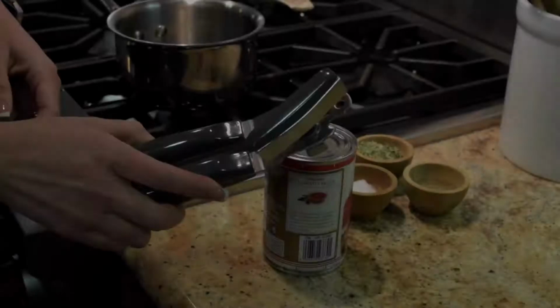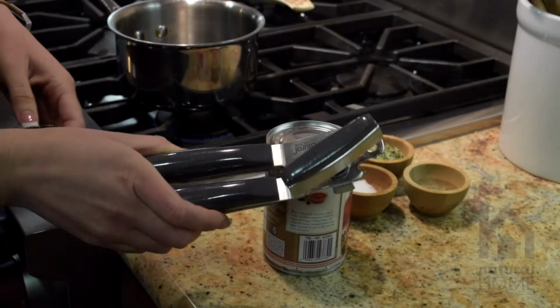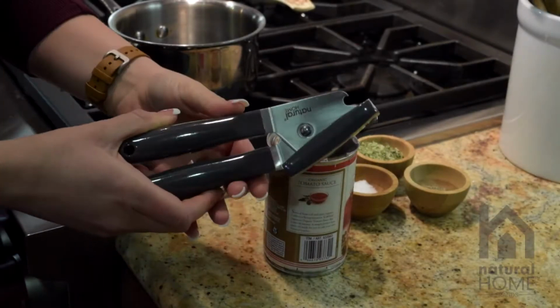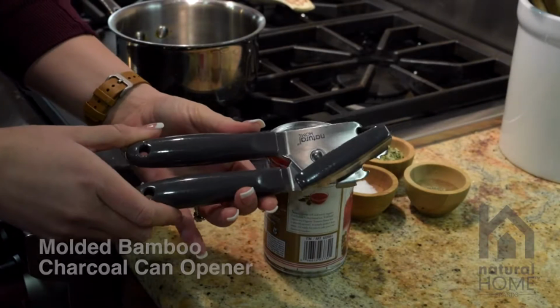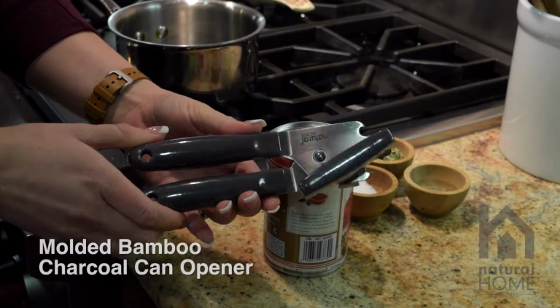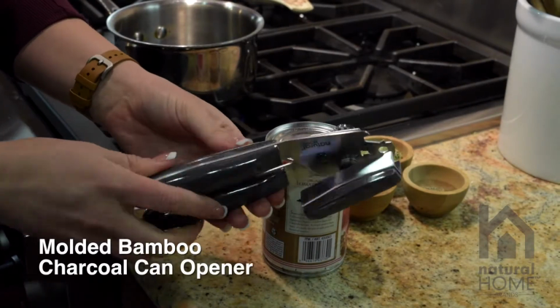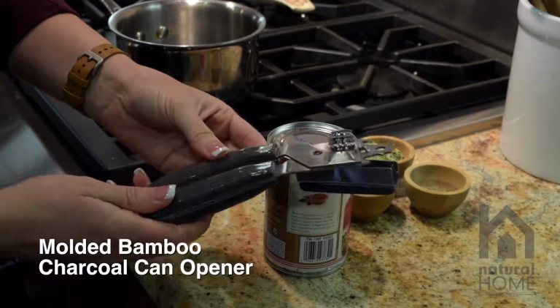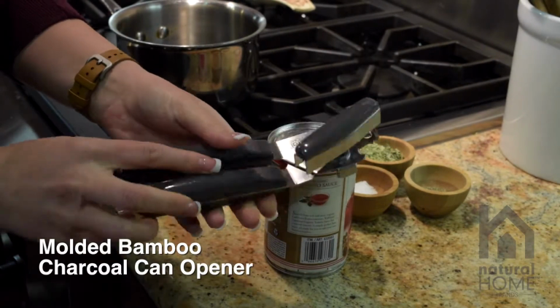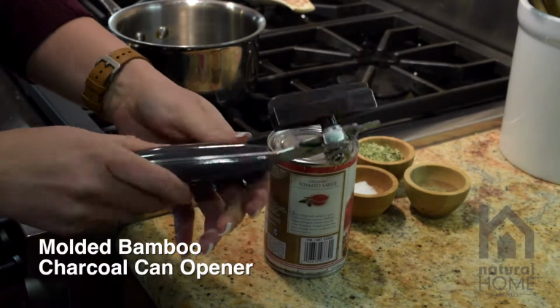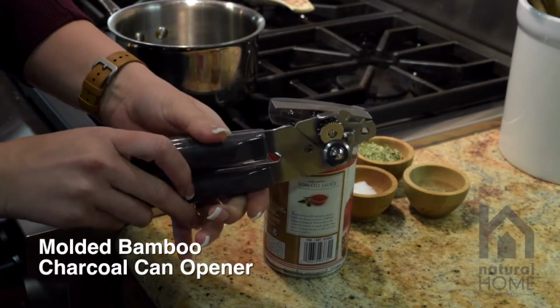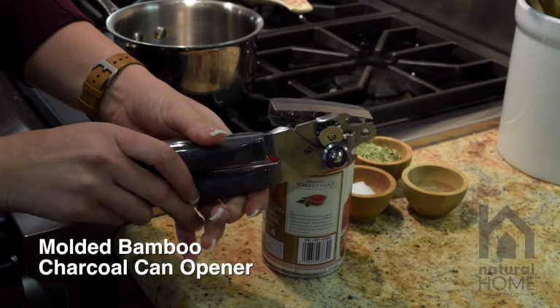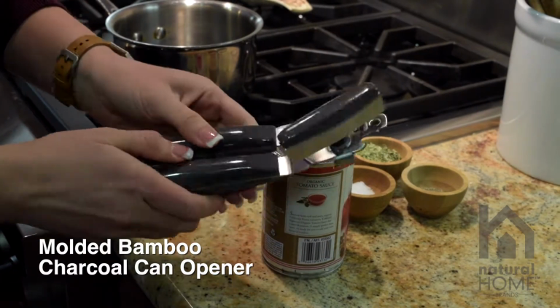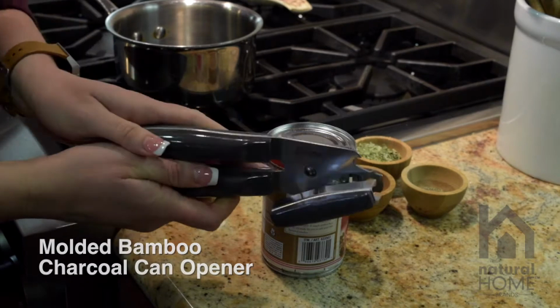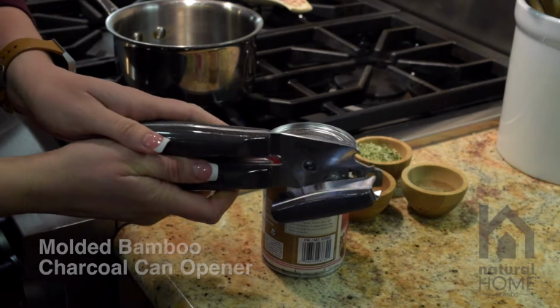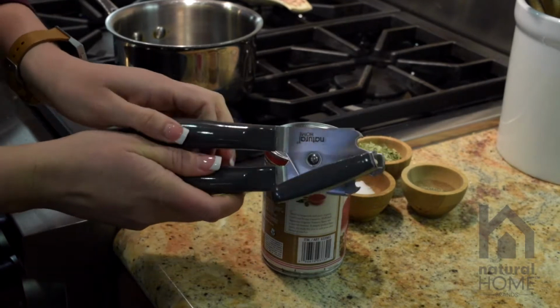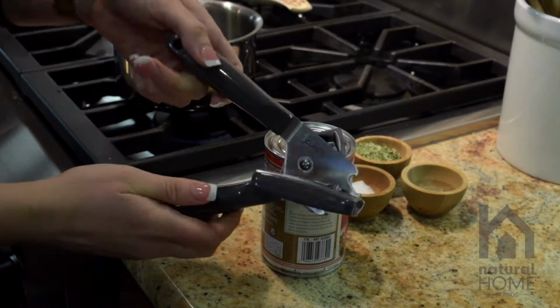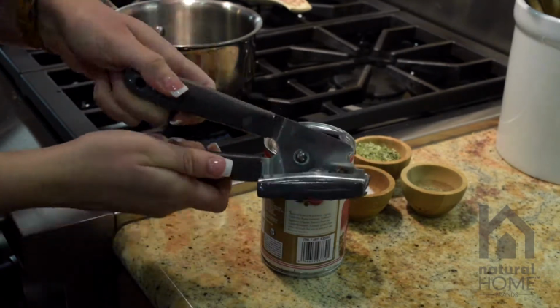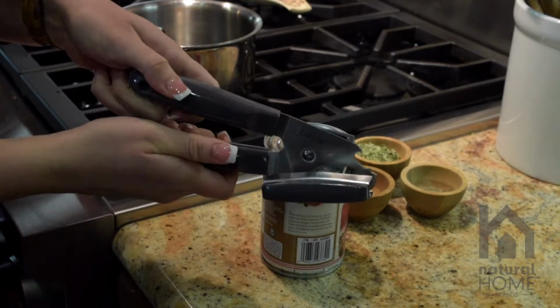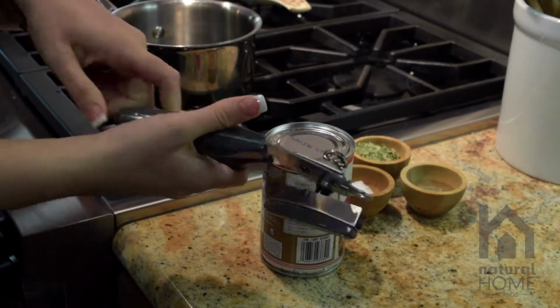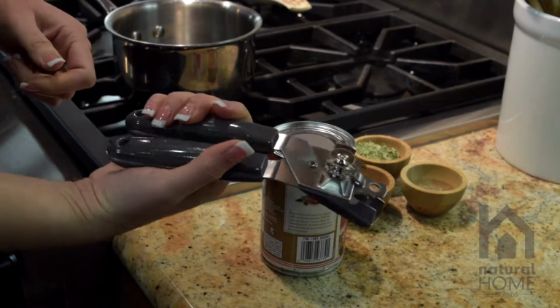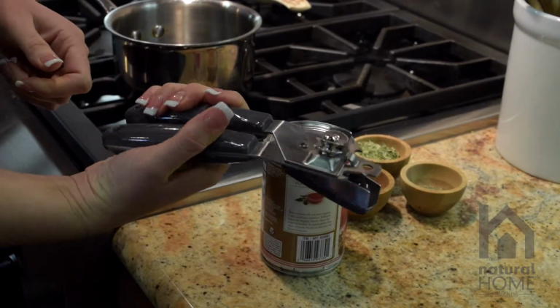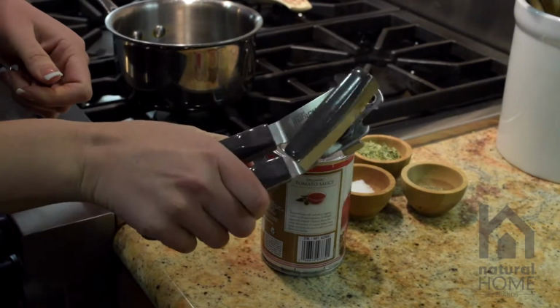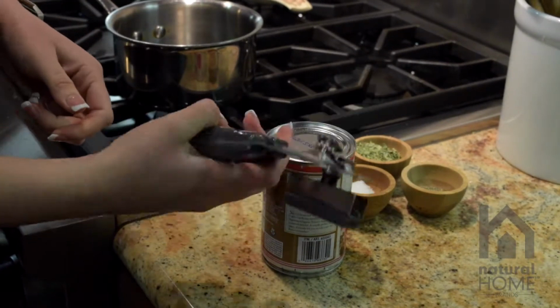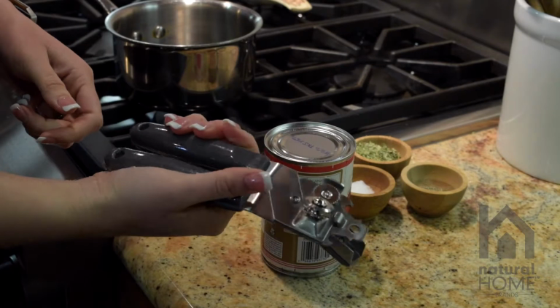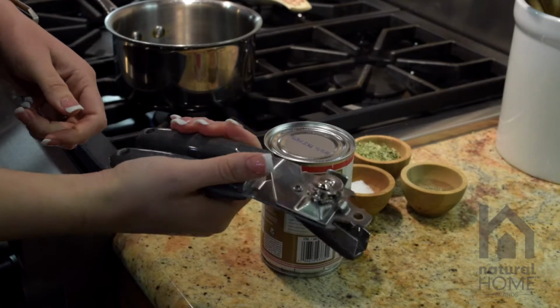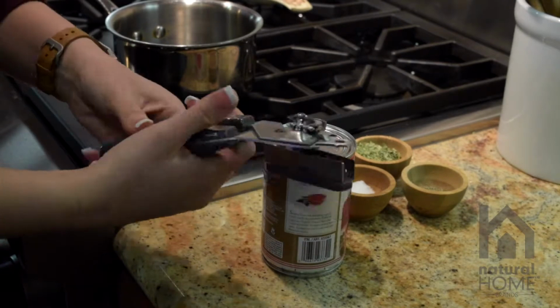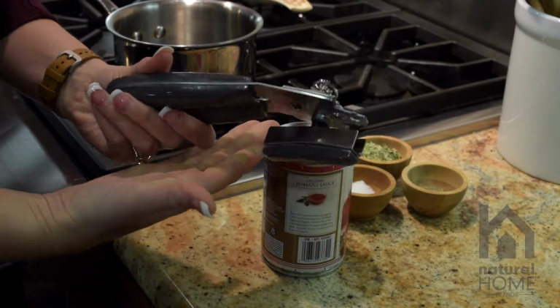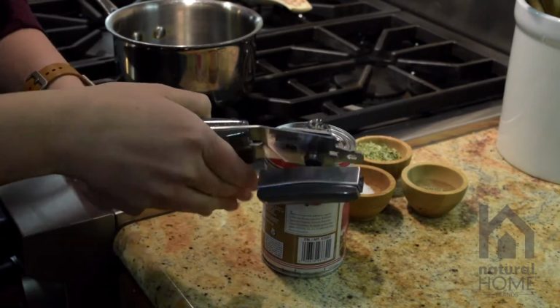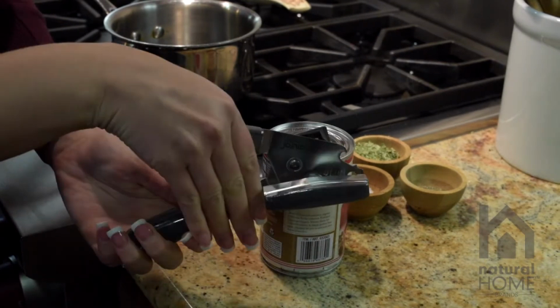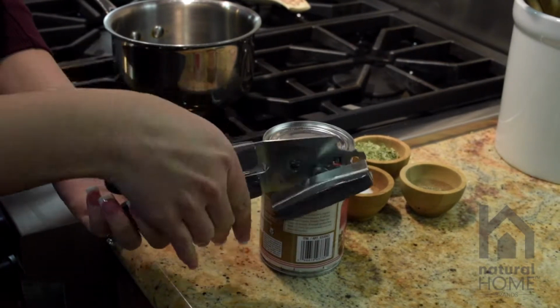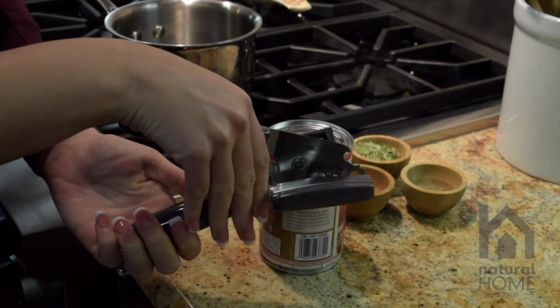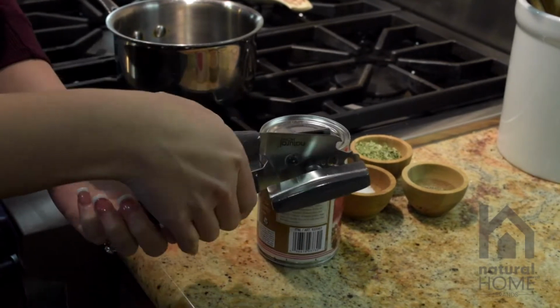This is our molded bamboo stainless steel can opener. What's great about this can opener is that it's very easy in your hand. A lot of can openers are uncomfortable and hurt your hand when you're squeezing down. This one is comfortable.